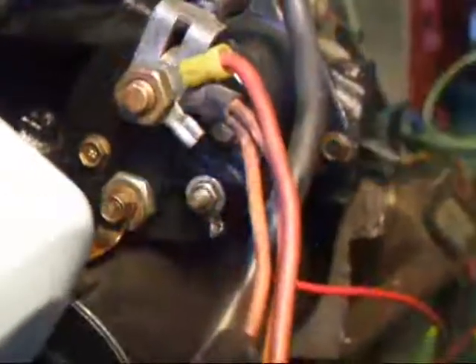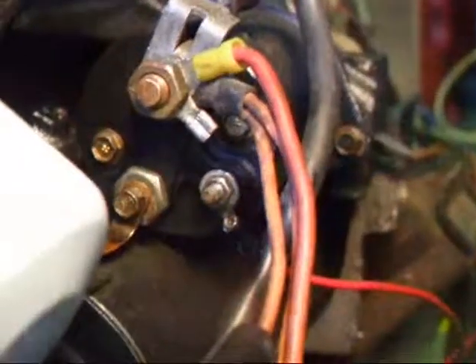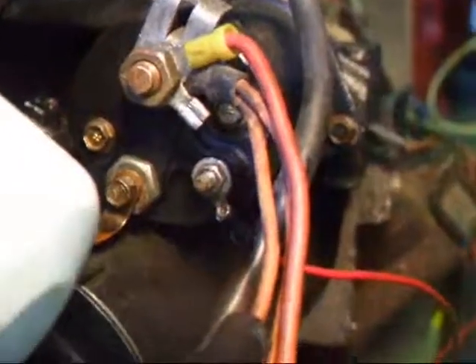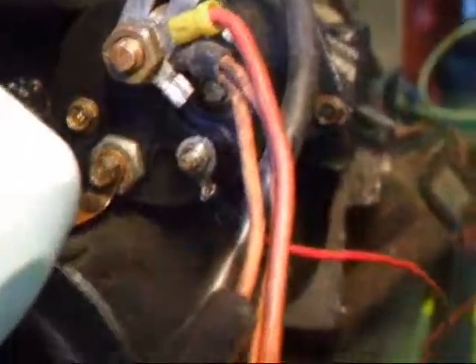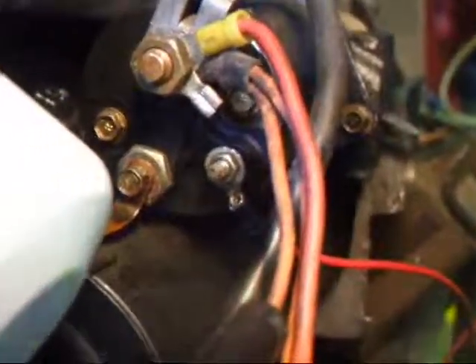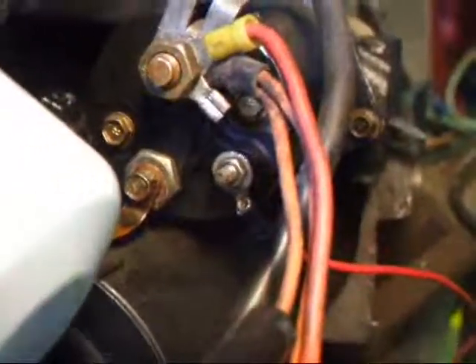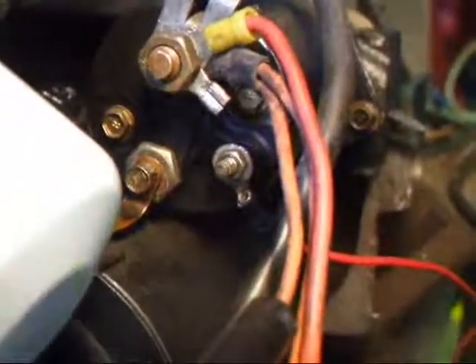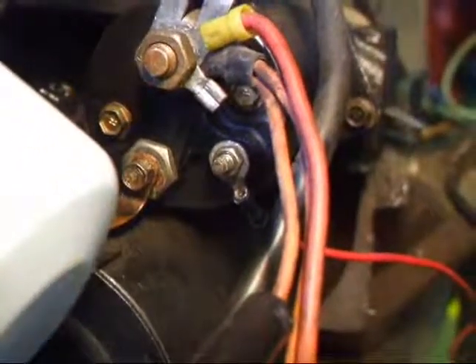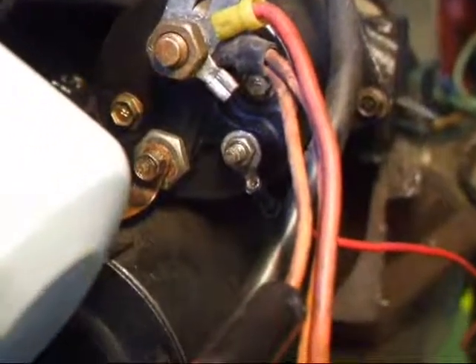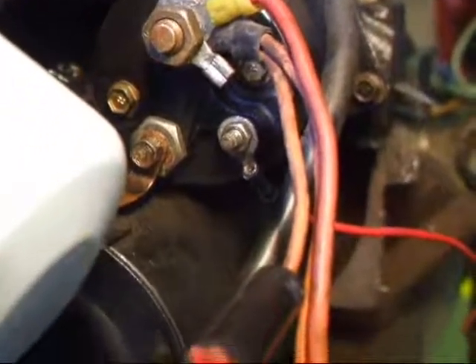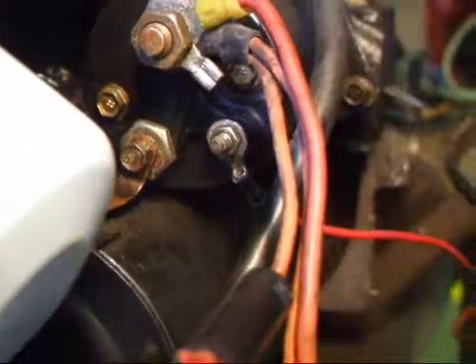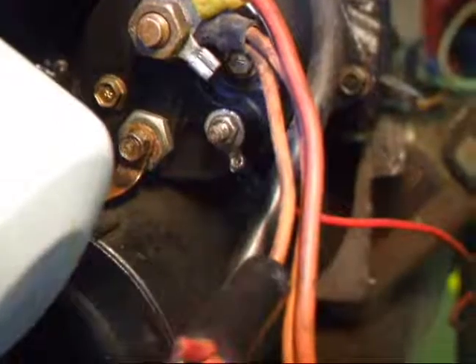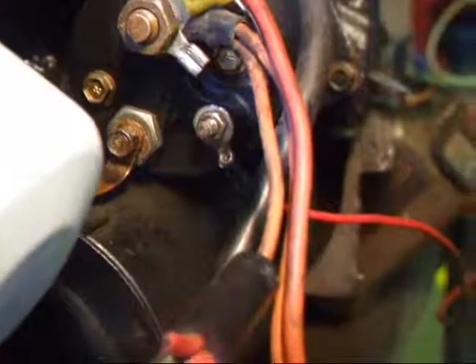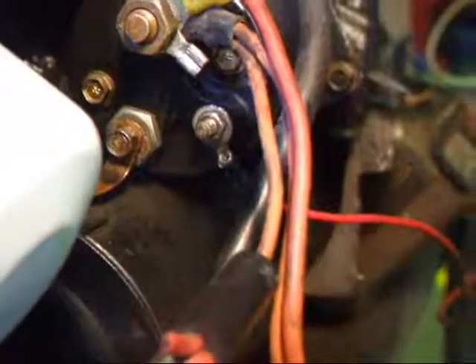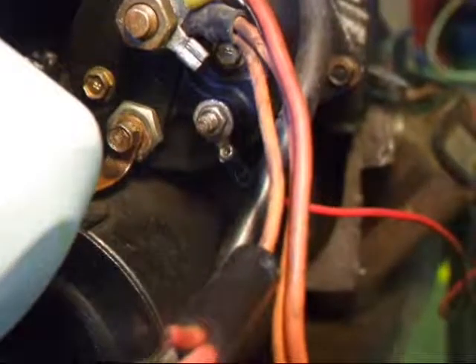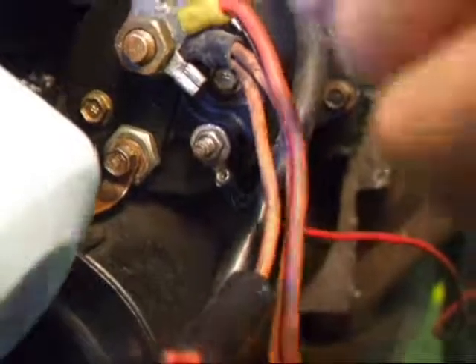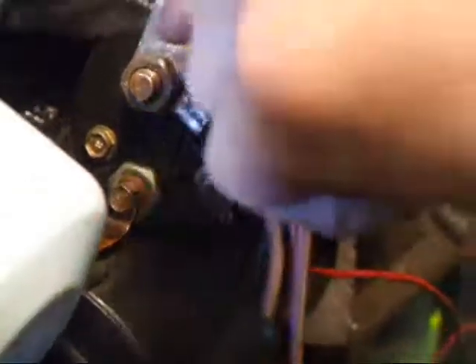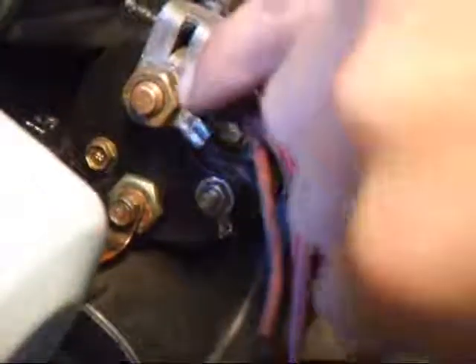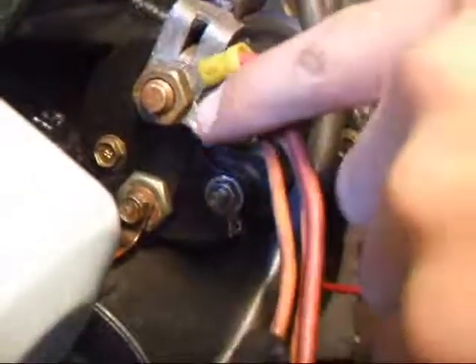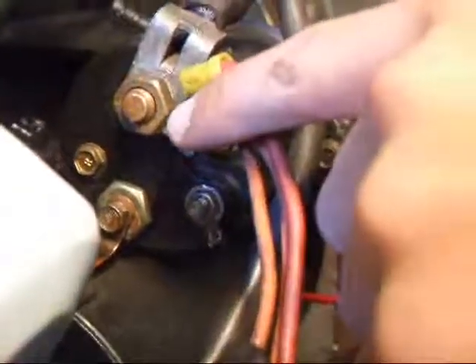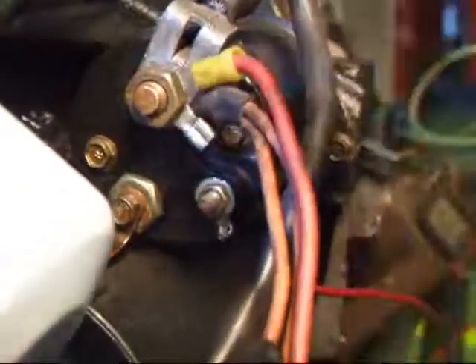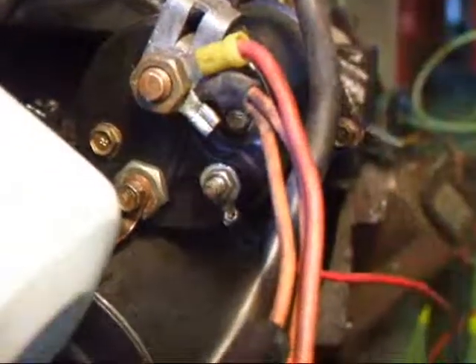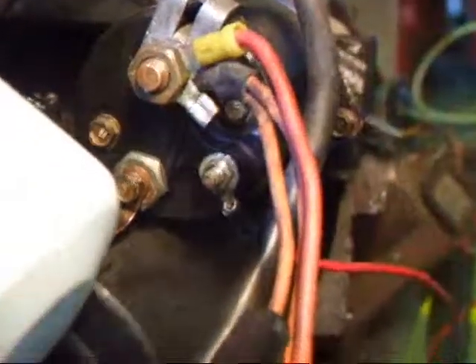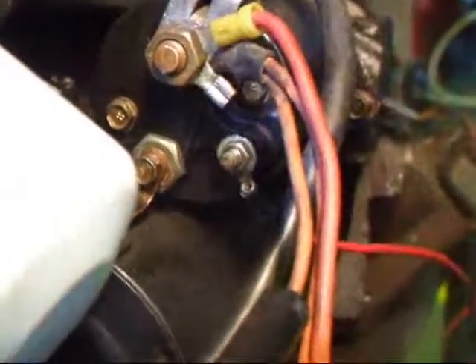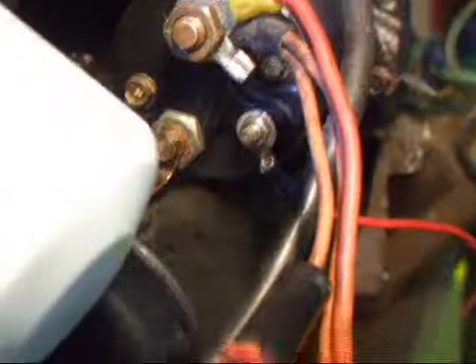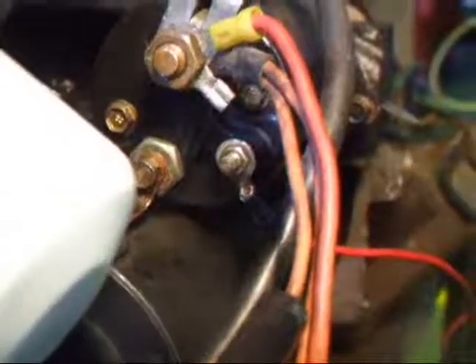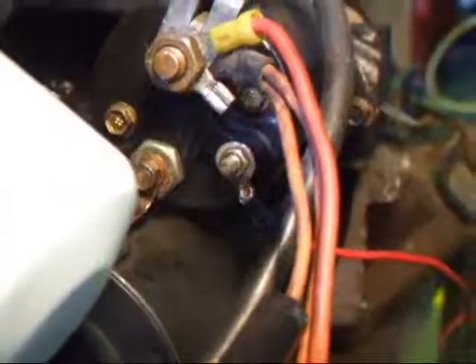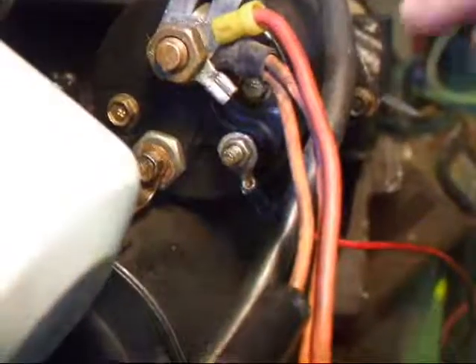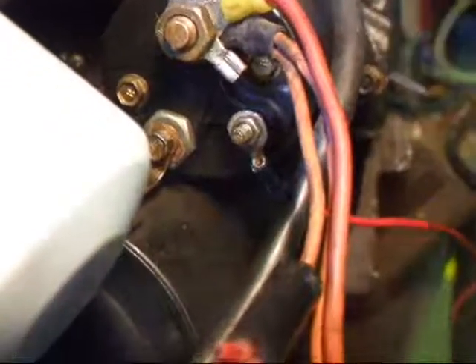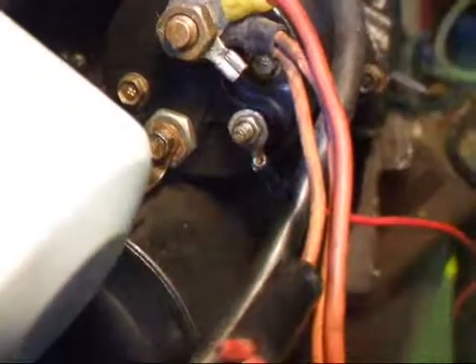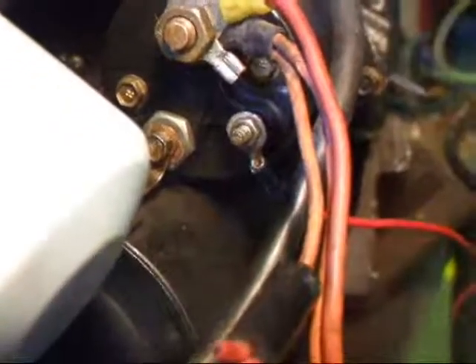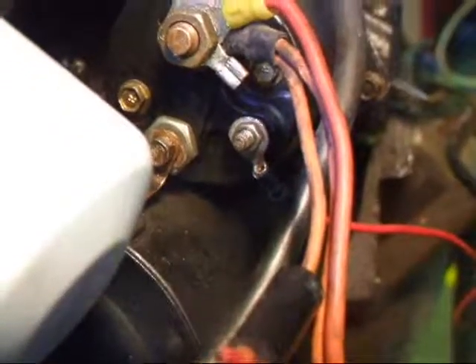Right now we'll be hooking up the remote starter switch. Our black lead will be coming right here to the battery, and our red lead will be coming from the ignition switch wire.